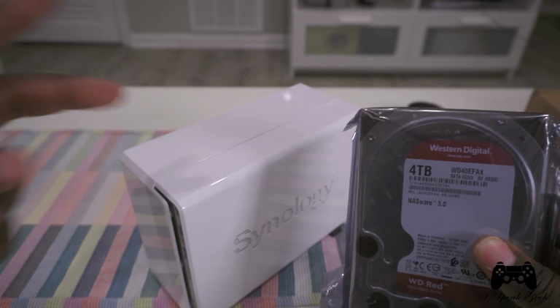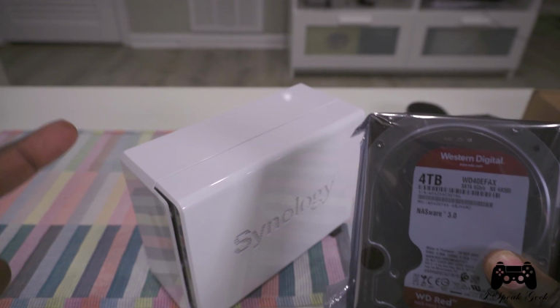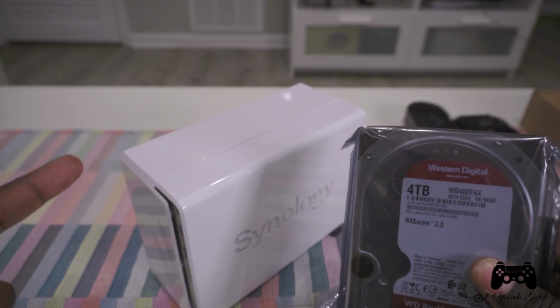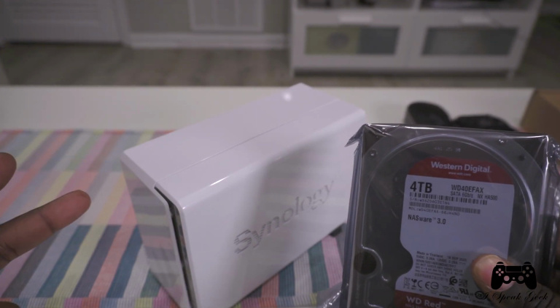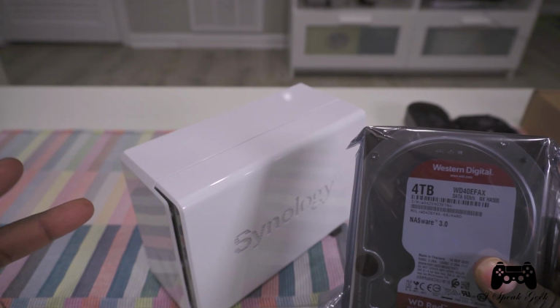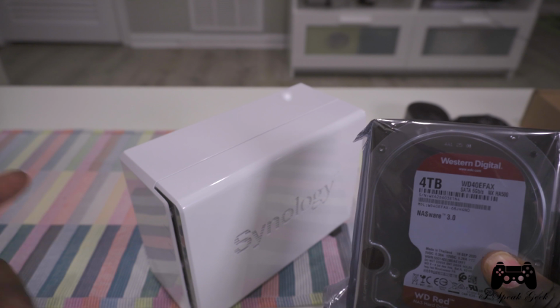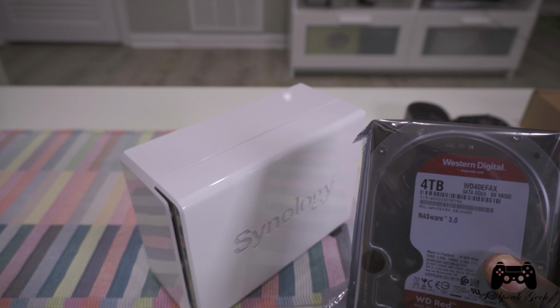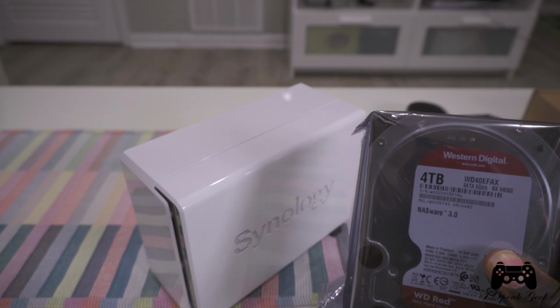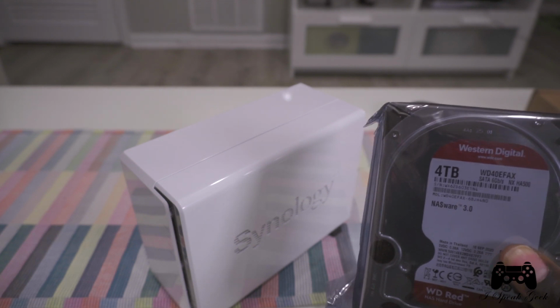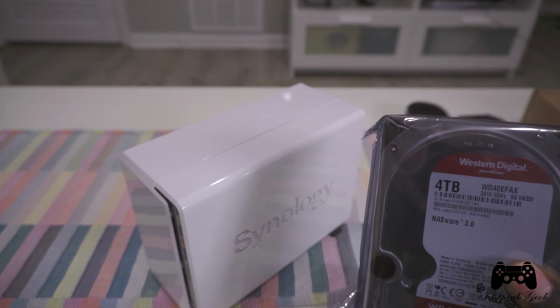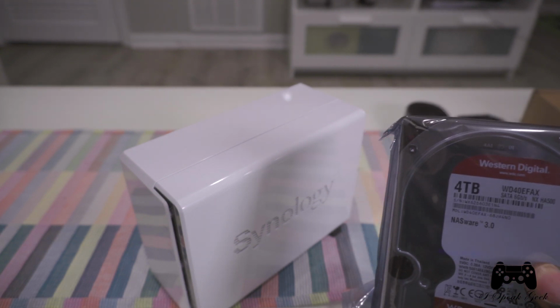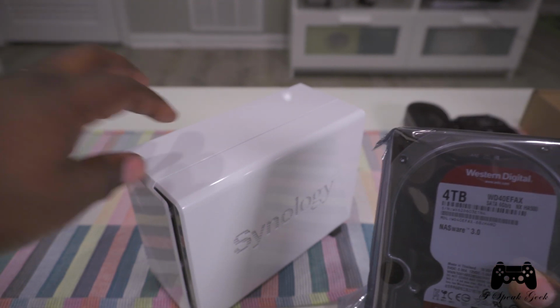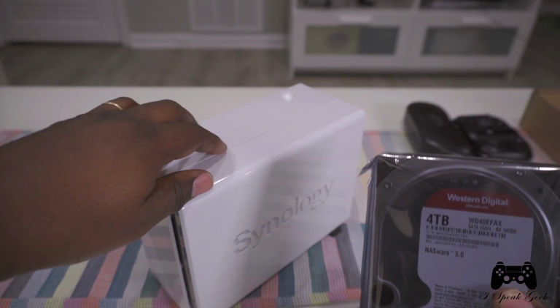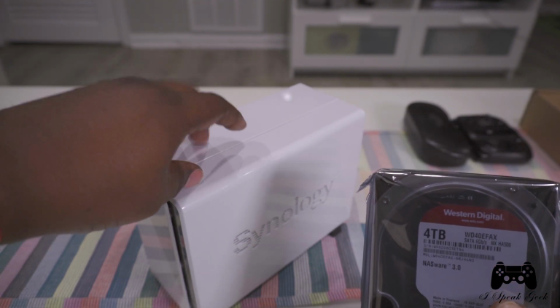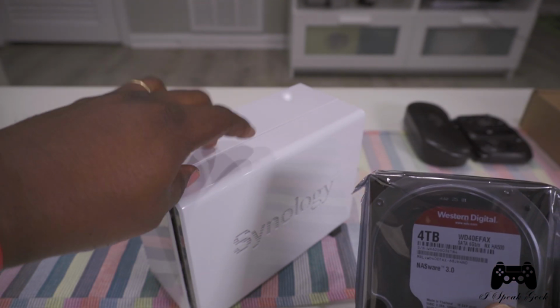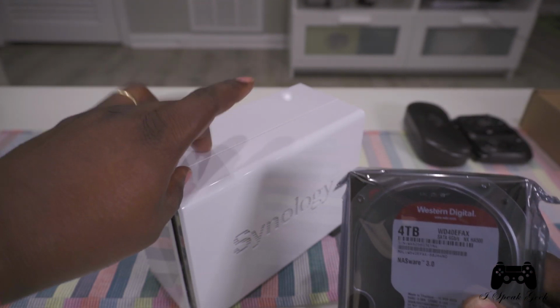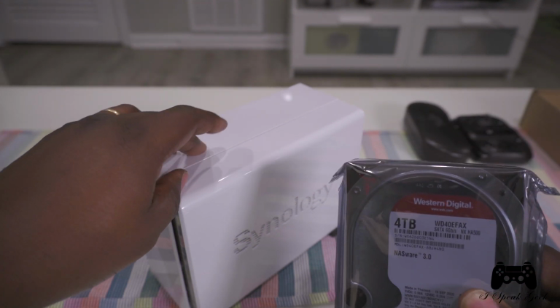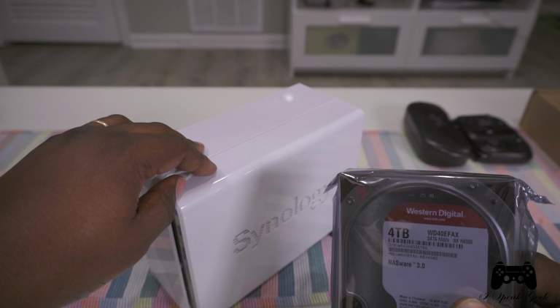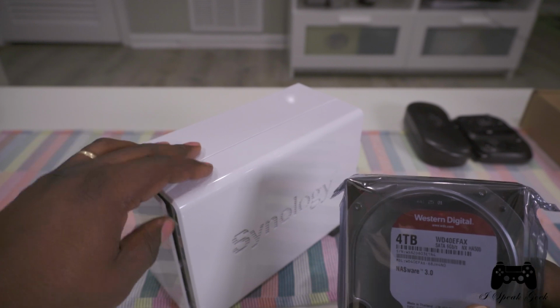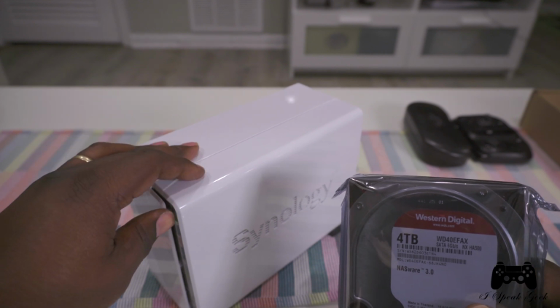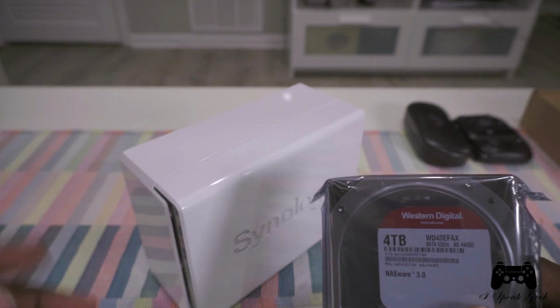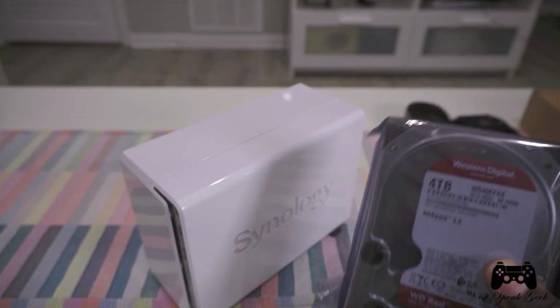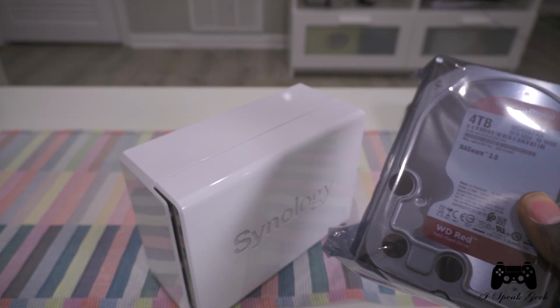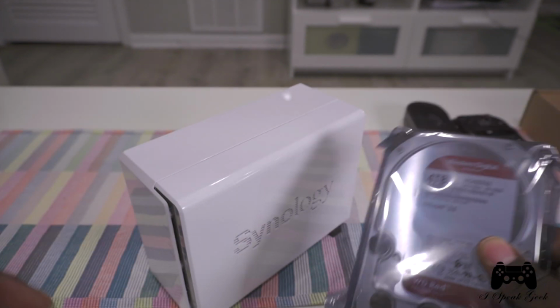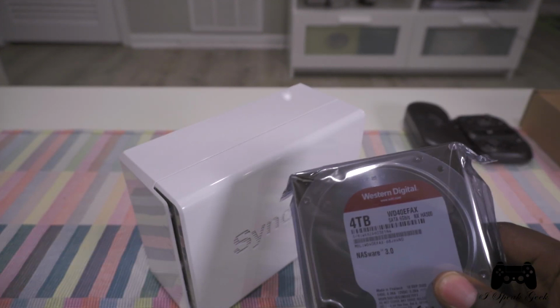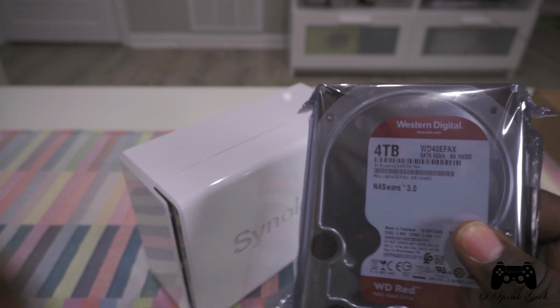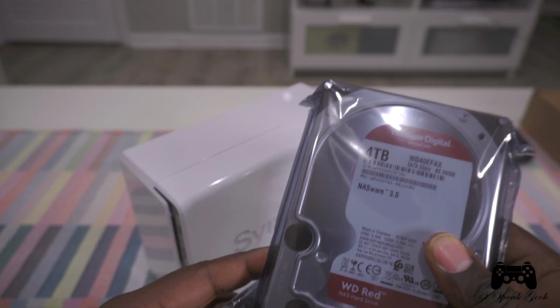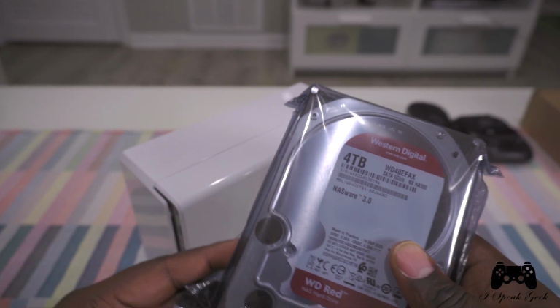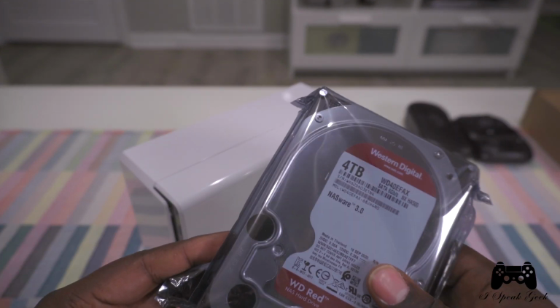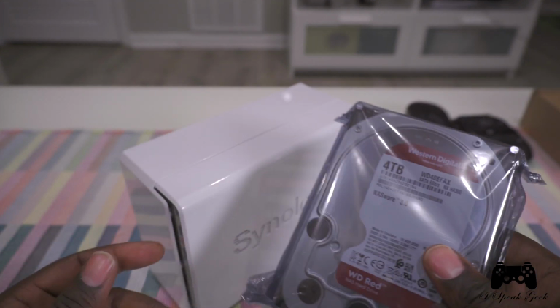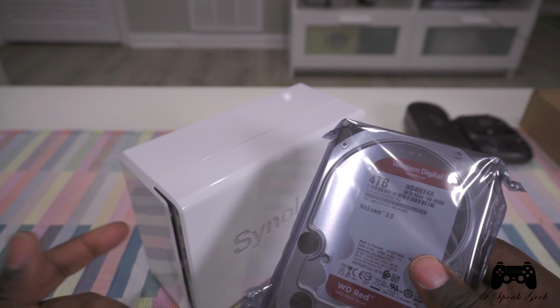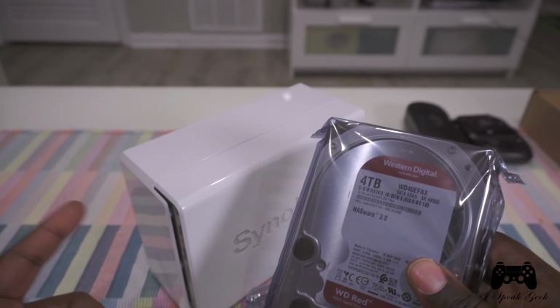There are two bays in here — bay one and bay two. And of course, I am going to be setting this up as a RAID. So without further ado, I'm going to mount these drives in here.